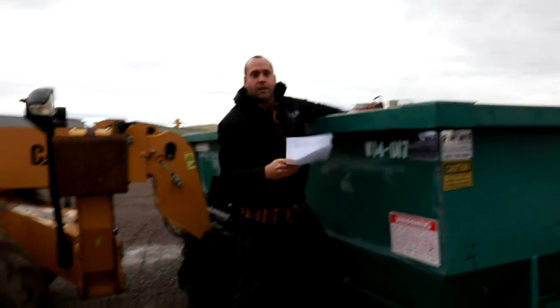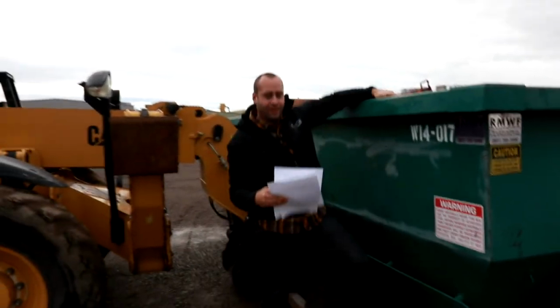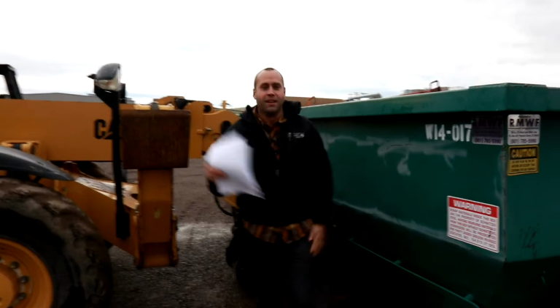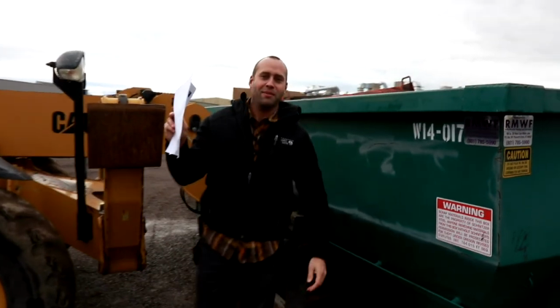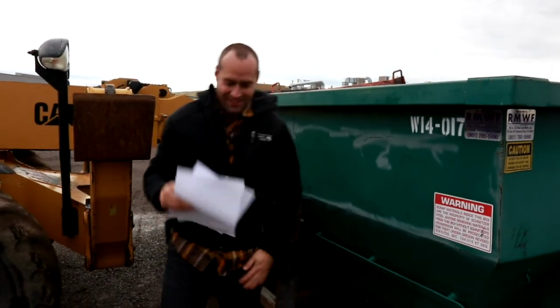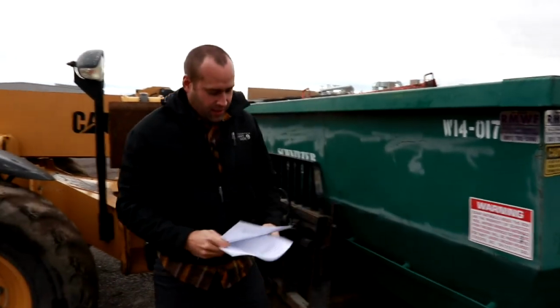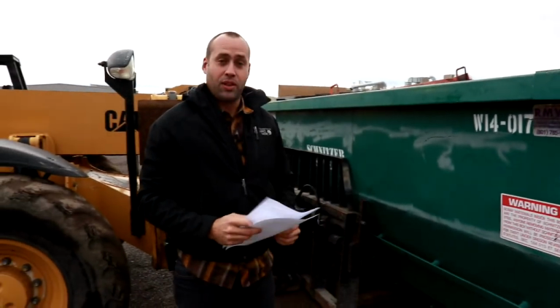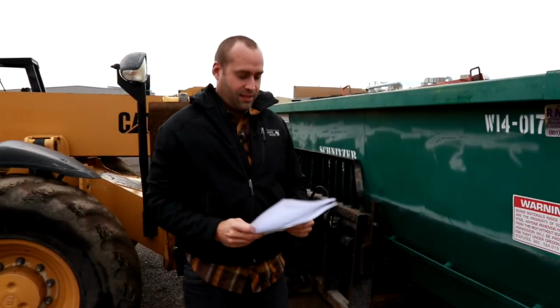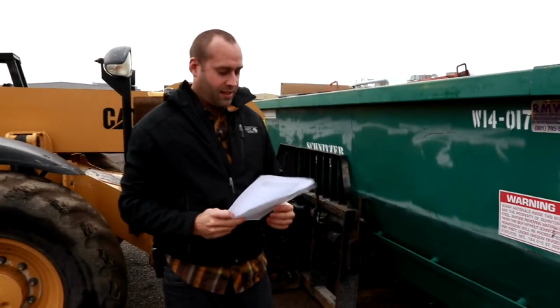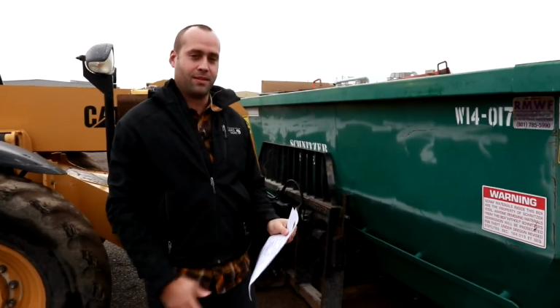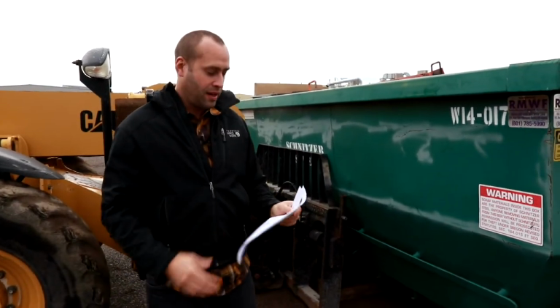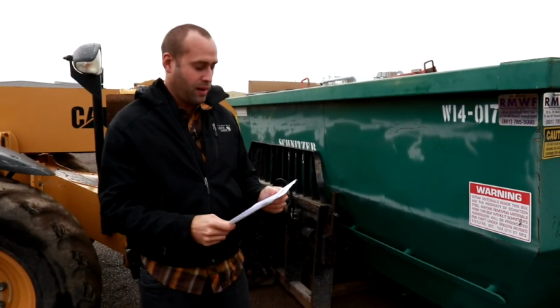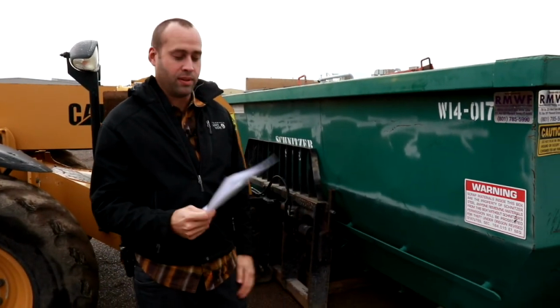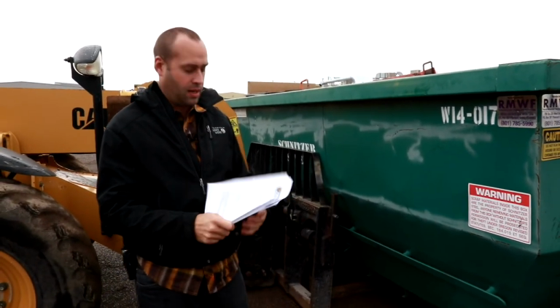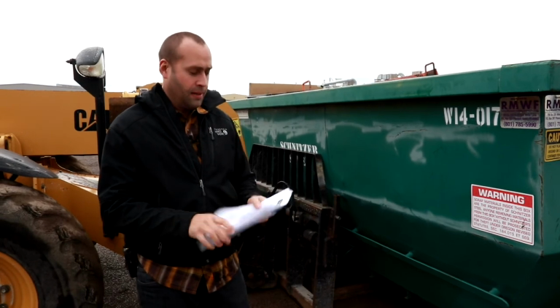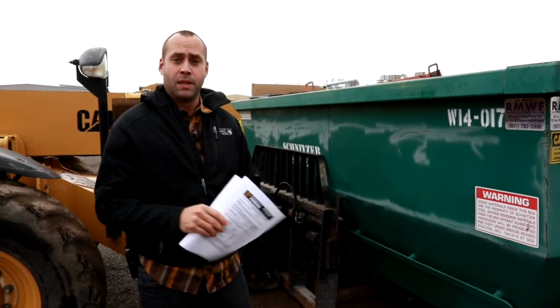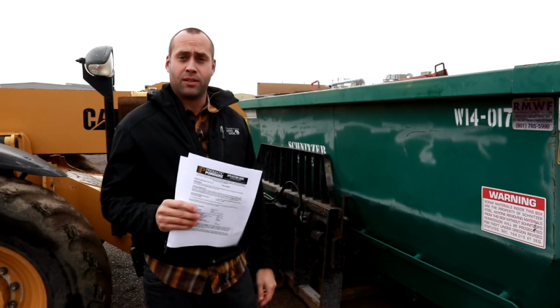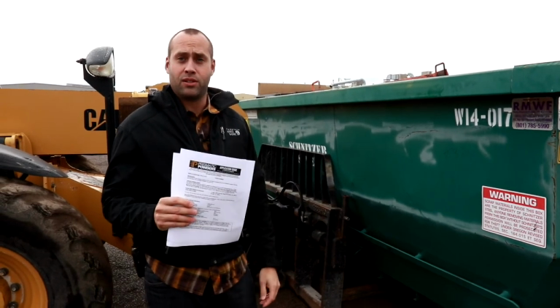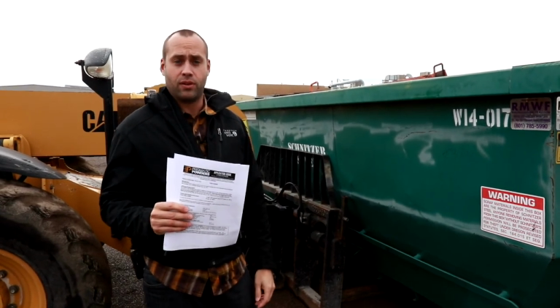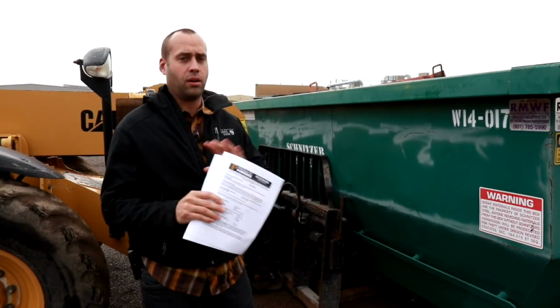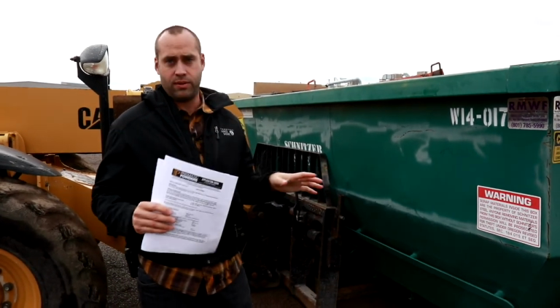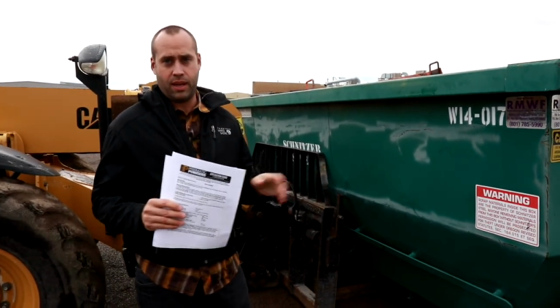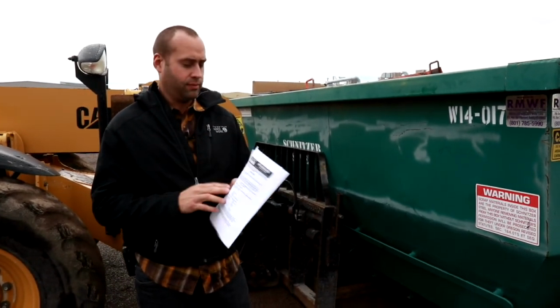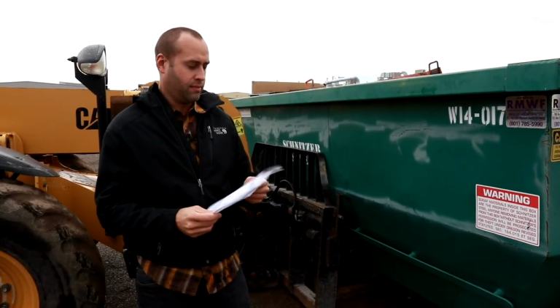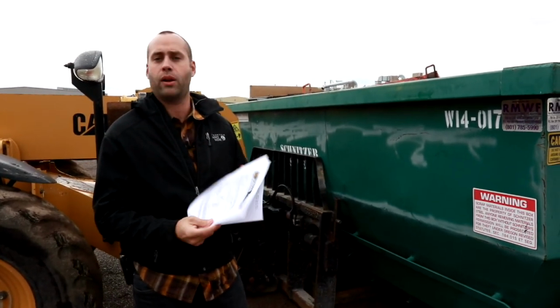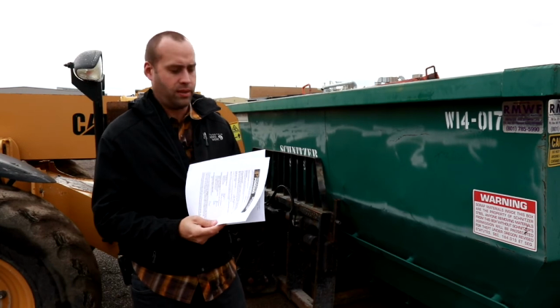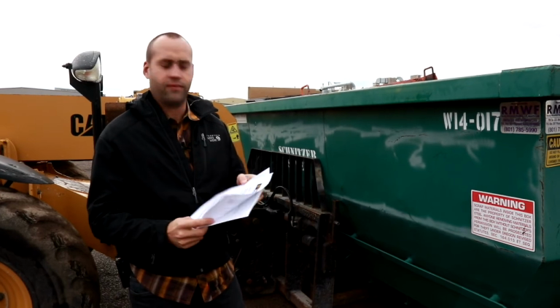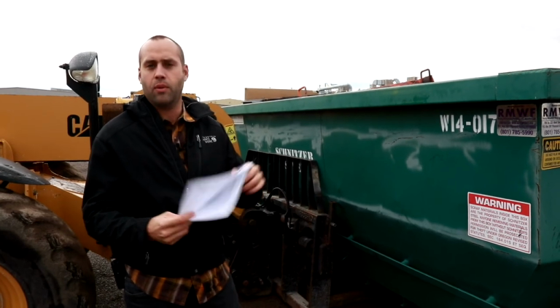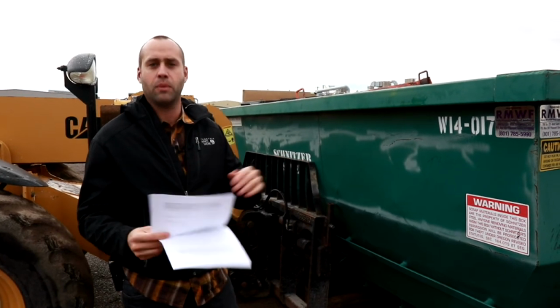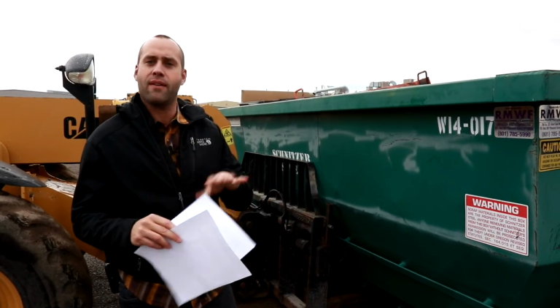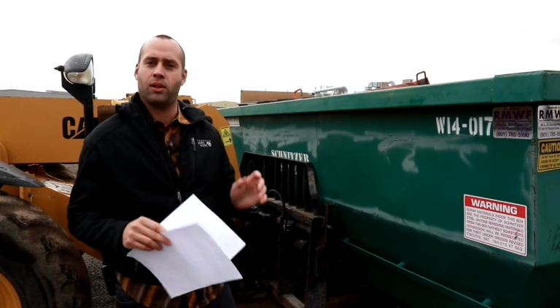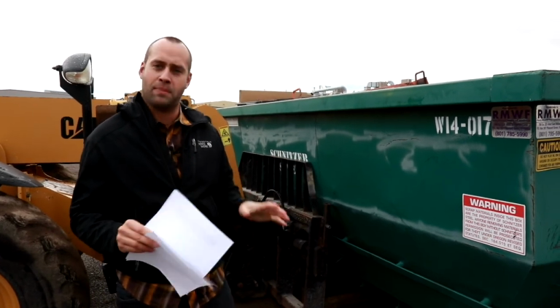Found them — I thought I lost these. These are actually quite important. These are the technical data sheets for all the powders that we have. Well, not all — not these for everyone — but we have them all on the website.